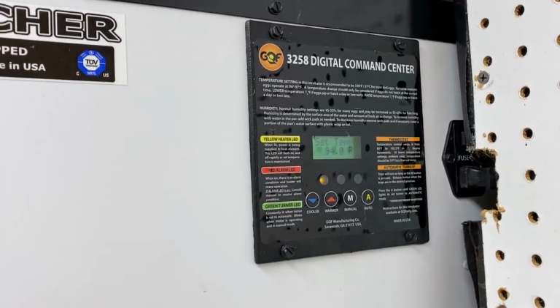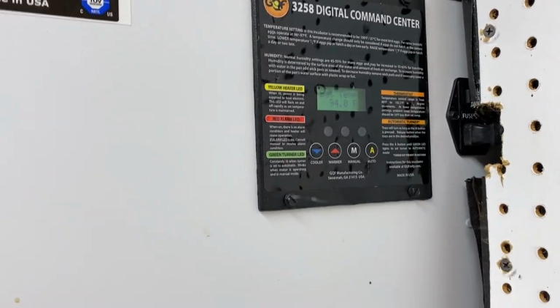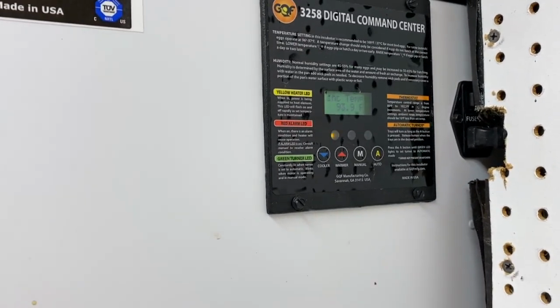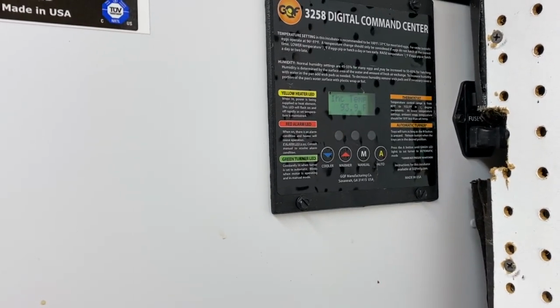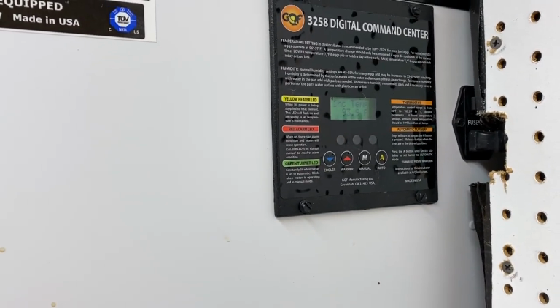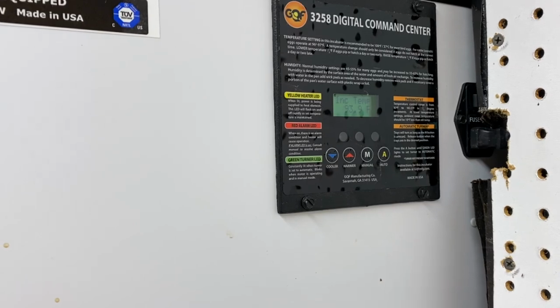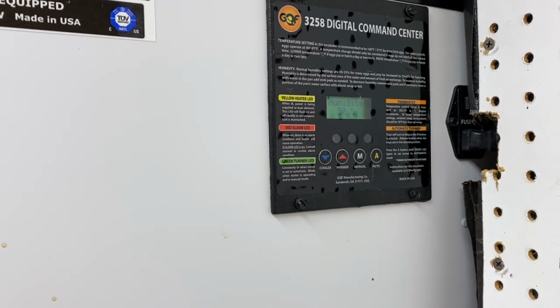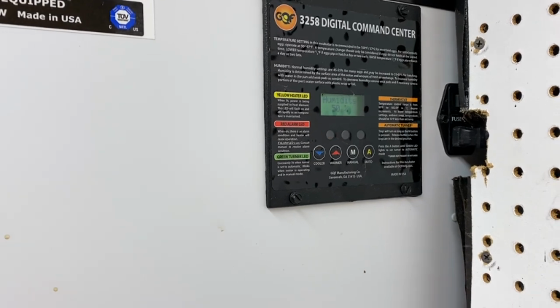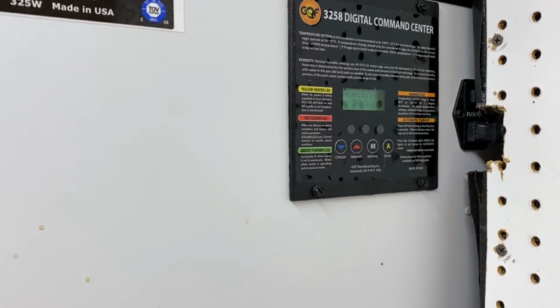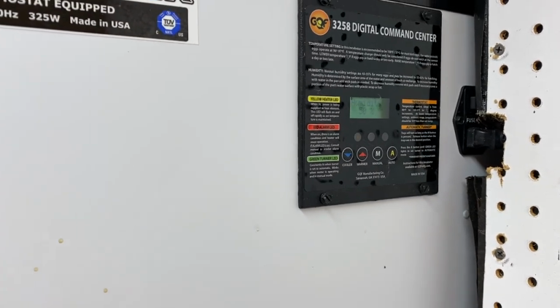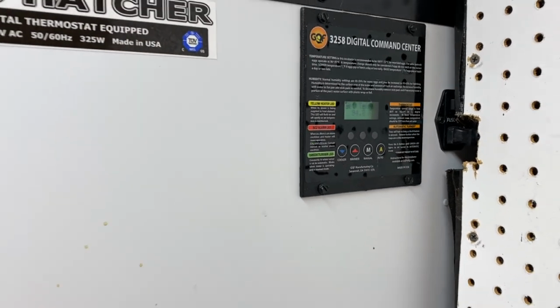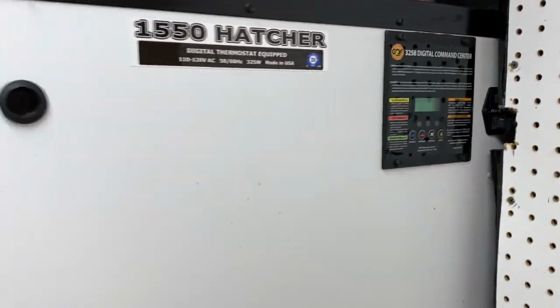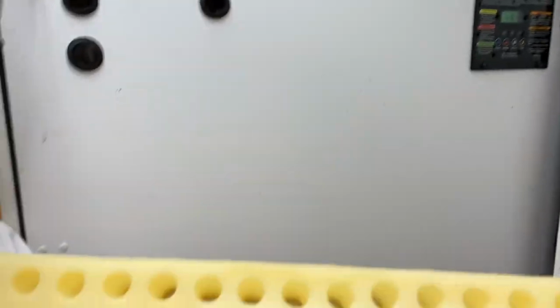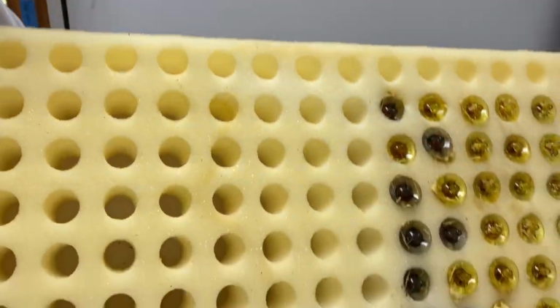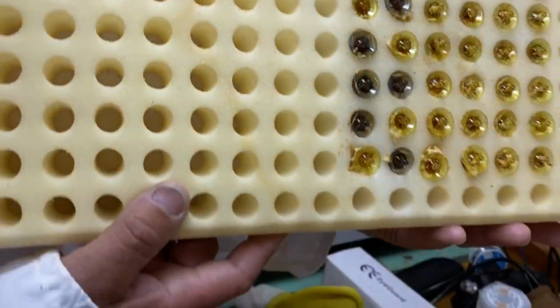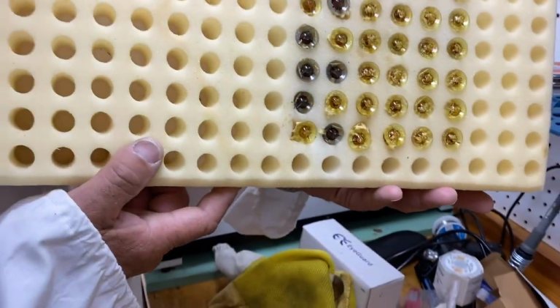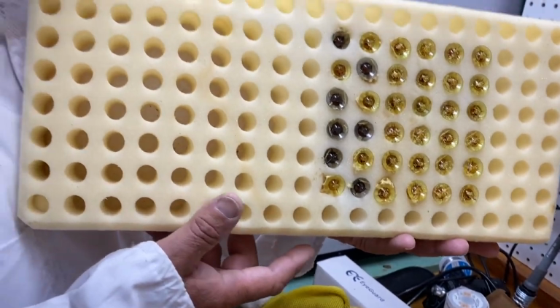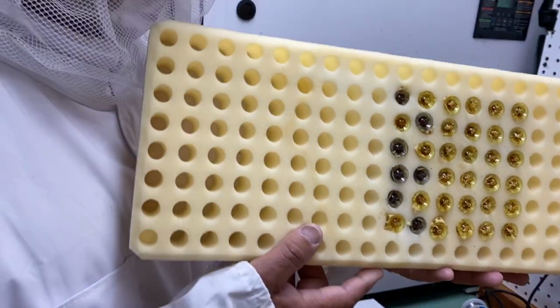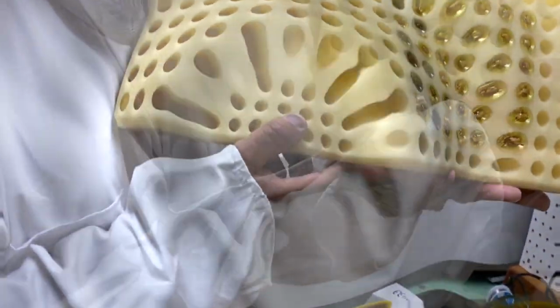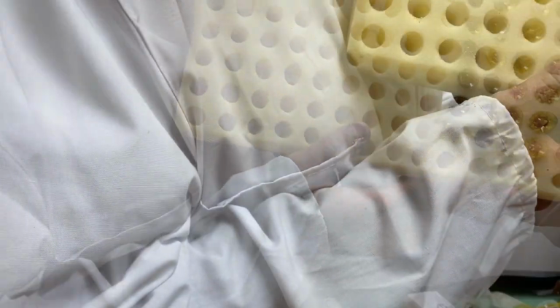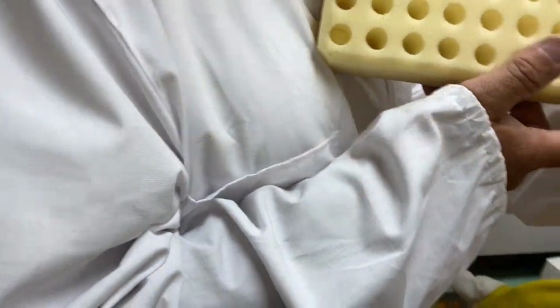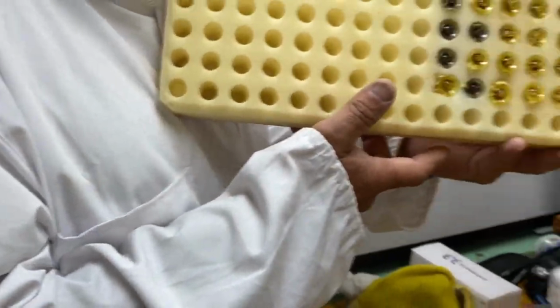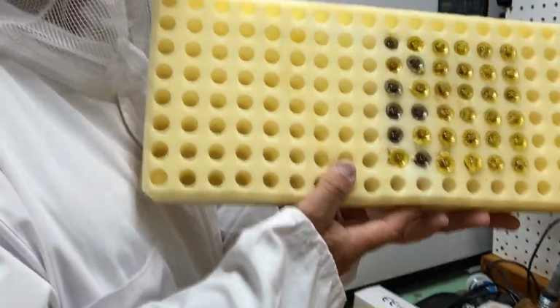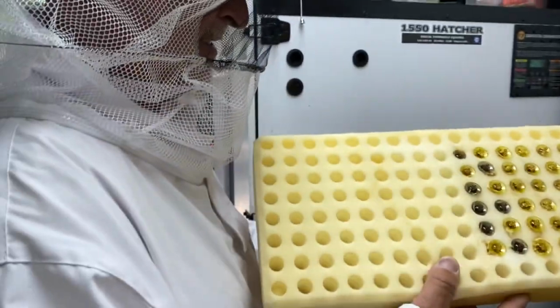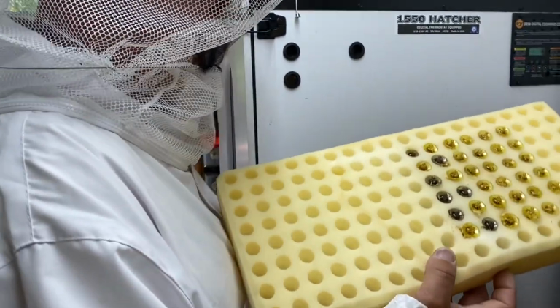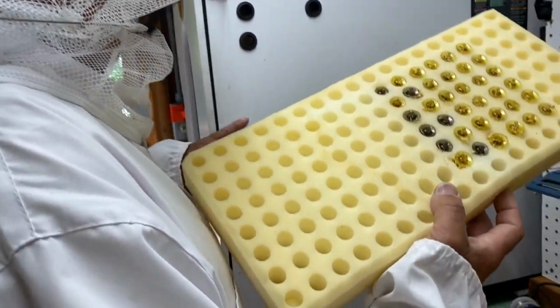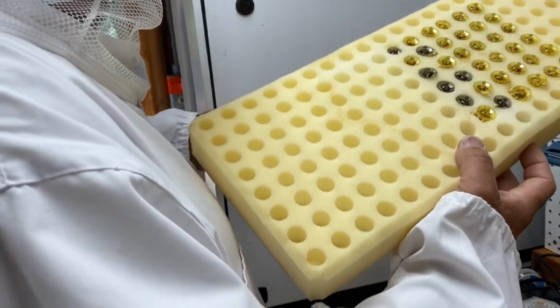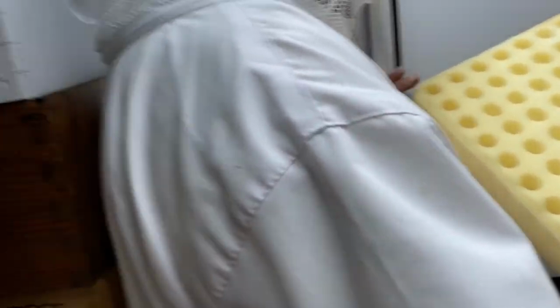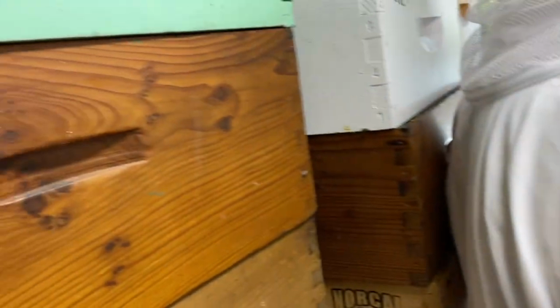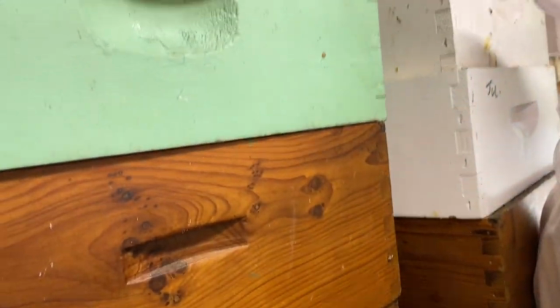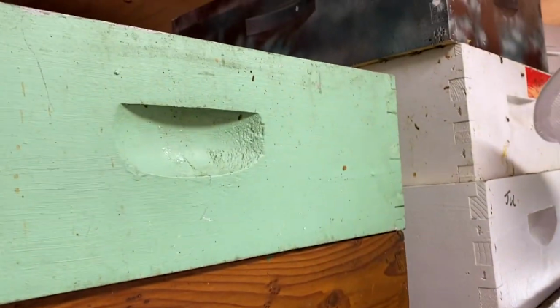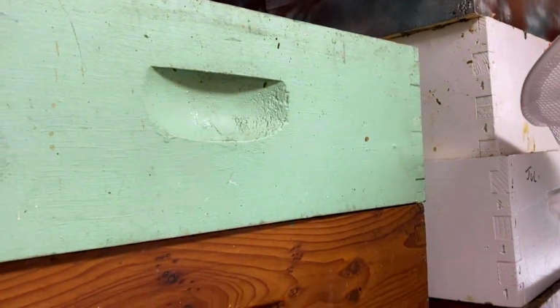We keep it around 94 to 95 degrees at about 50 to 60 percent humidity. Look how beautiful this is! Yep, yep. All righty, put her in there.